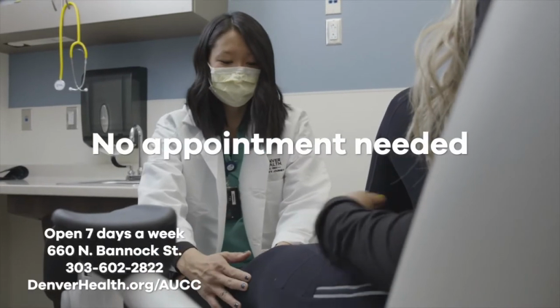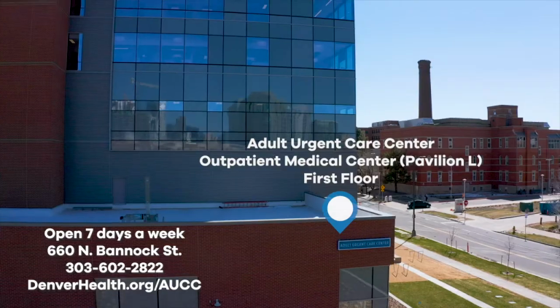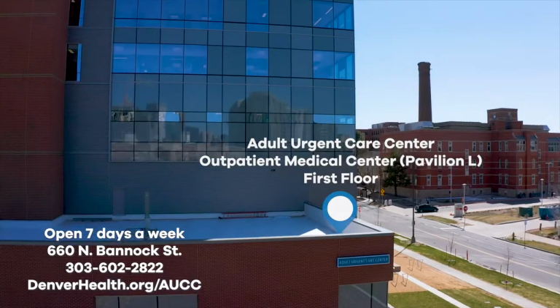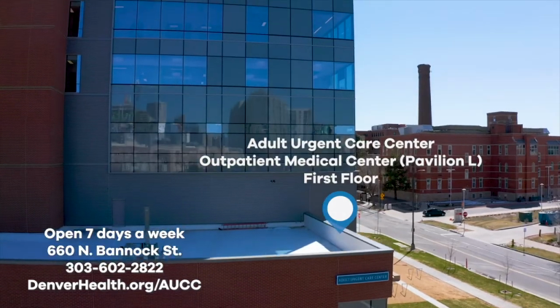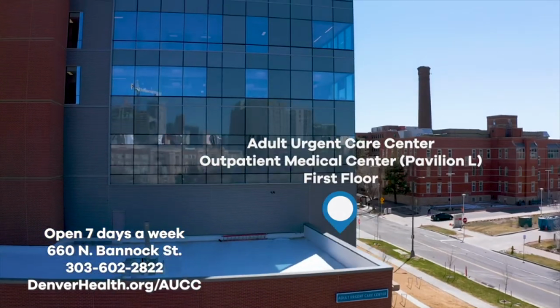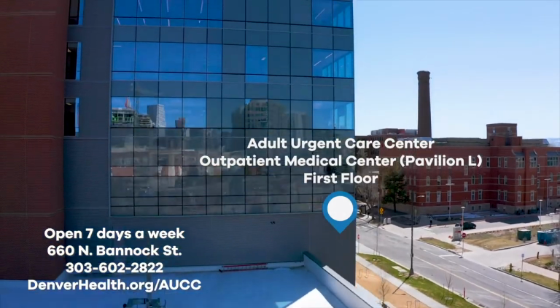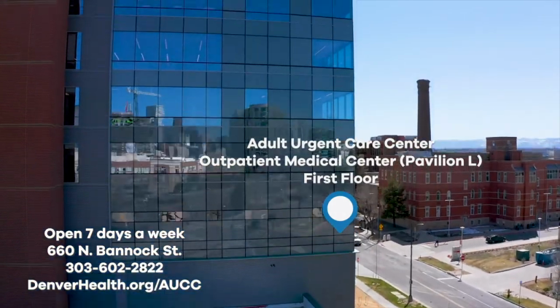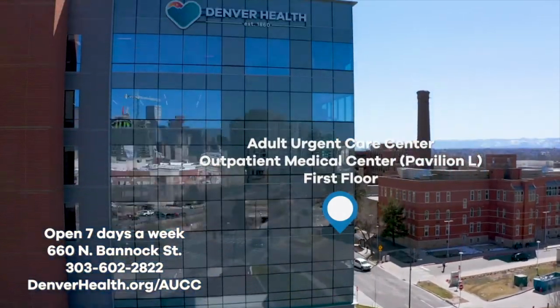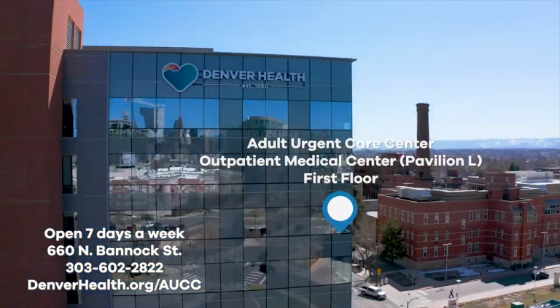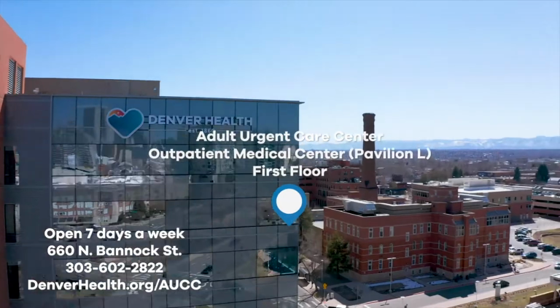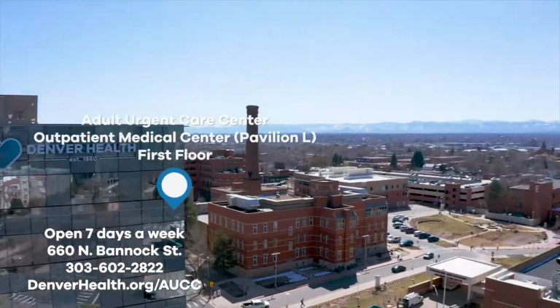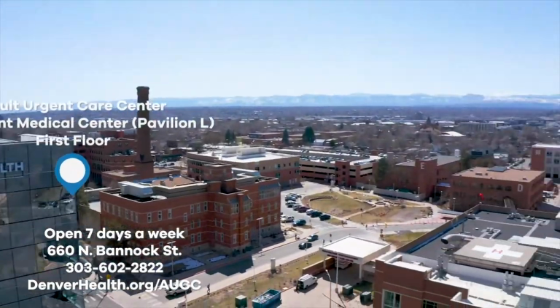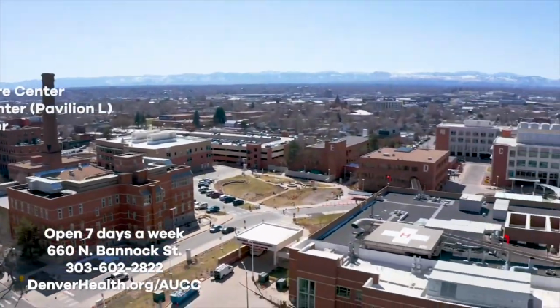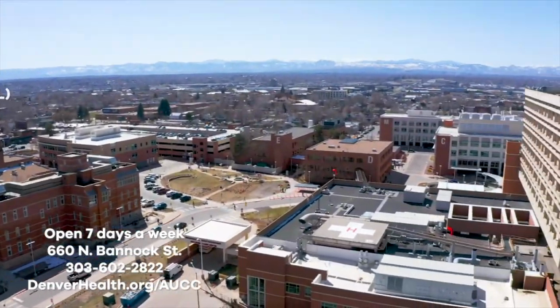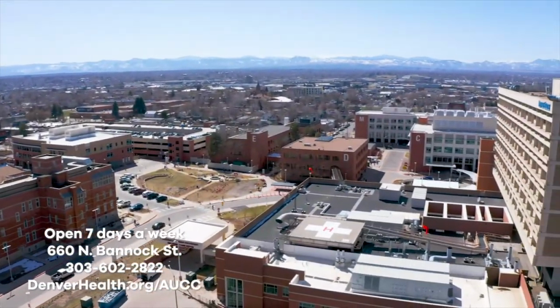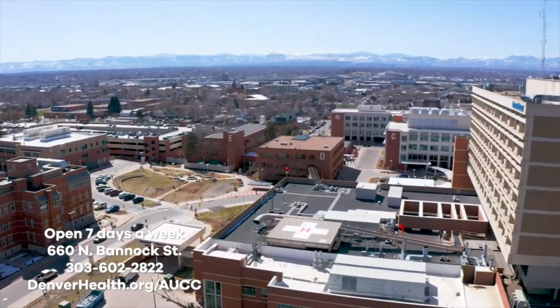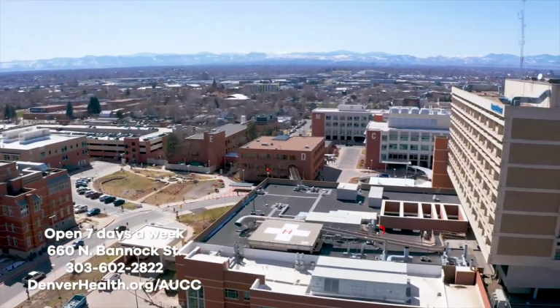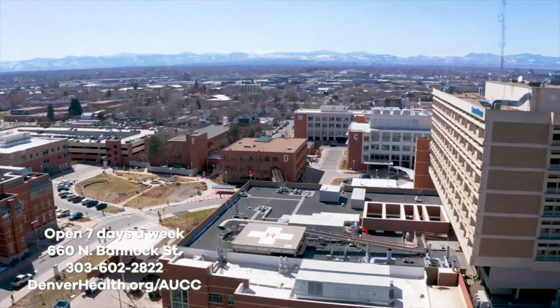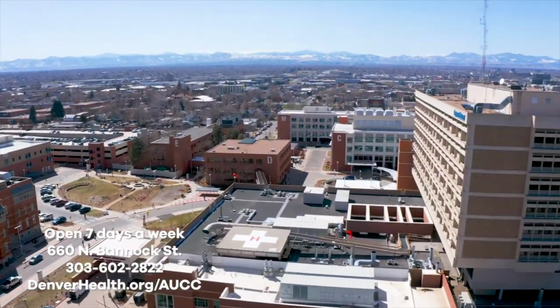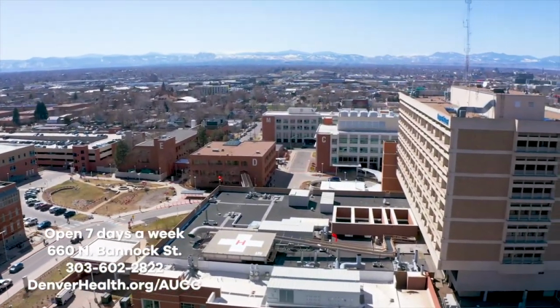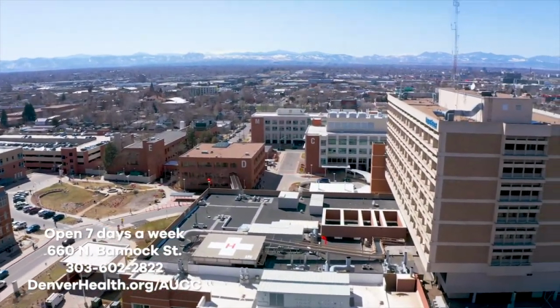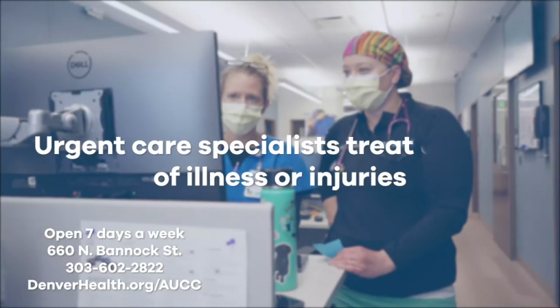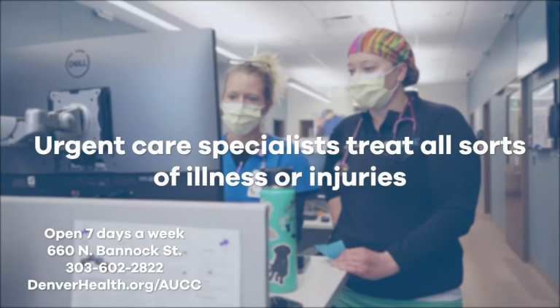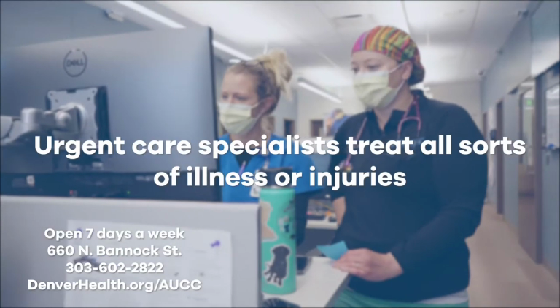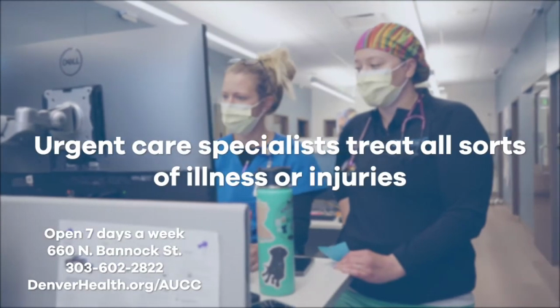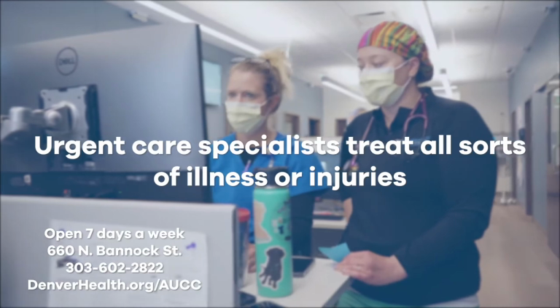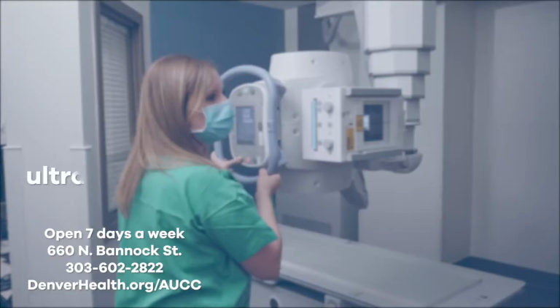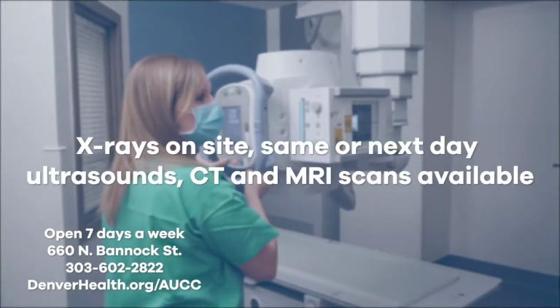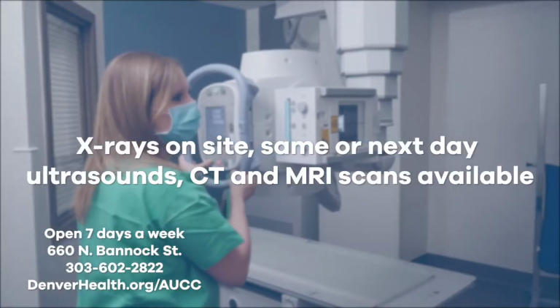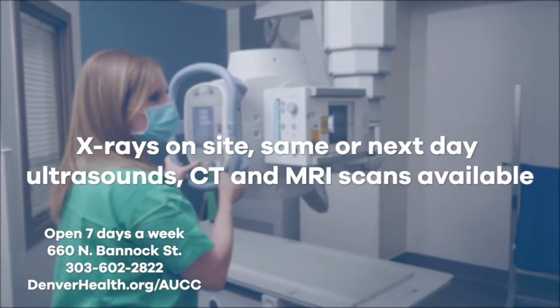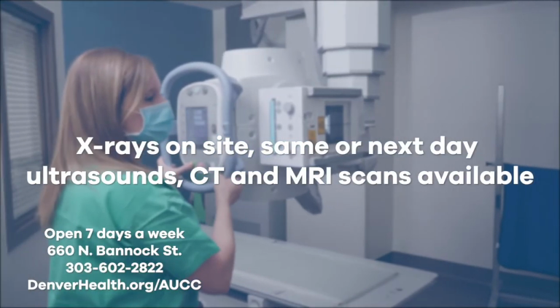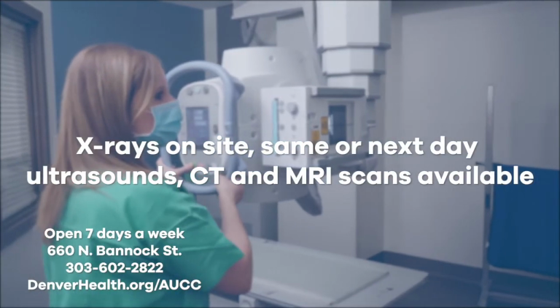Conveniently located at the new Denver Health Outpatient Medical Center, also known as Pavilion L, just across from the main hospital. Let our urgent care specialists take good care of you.